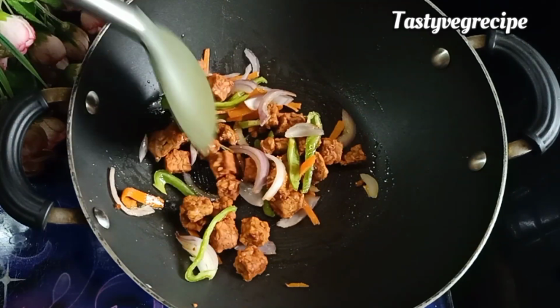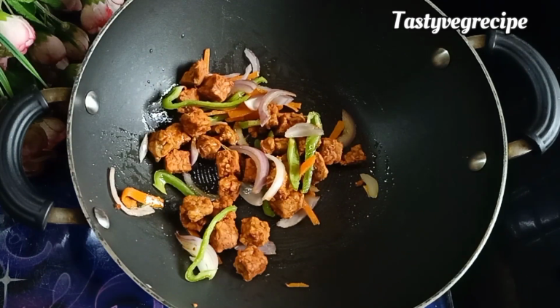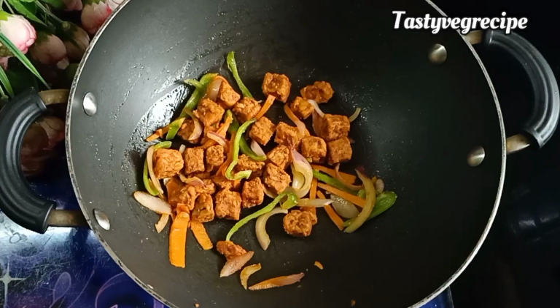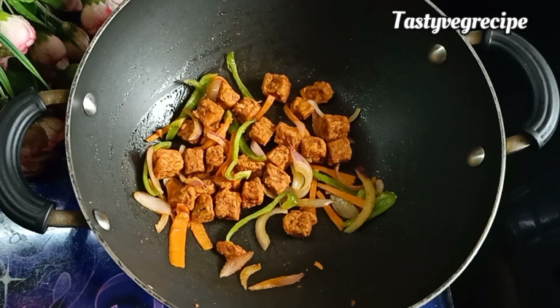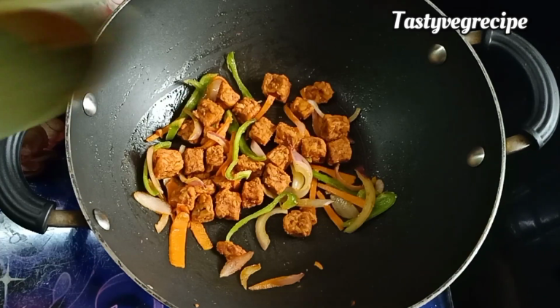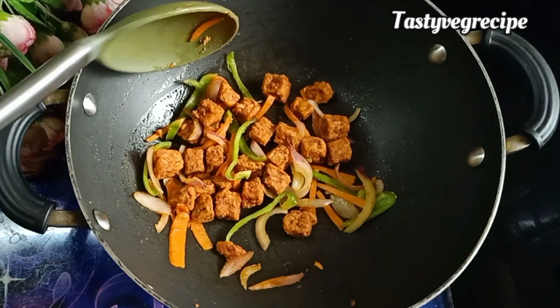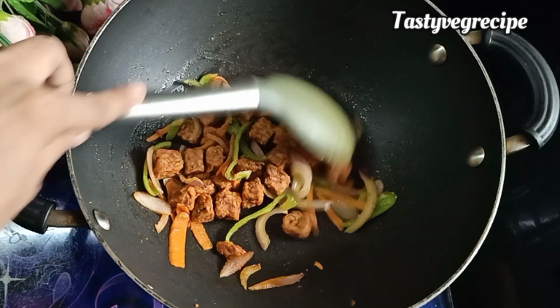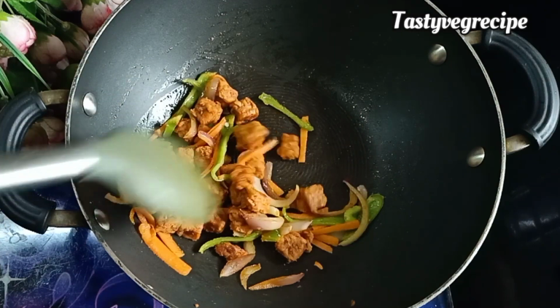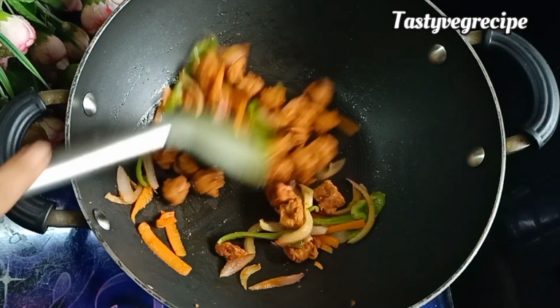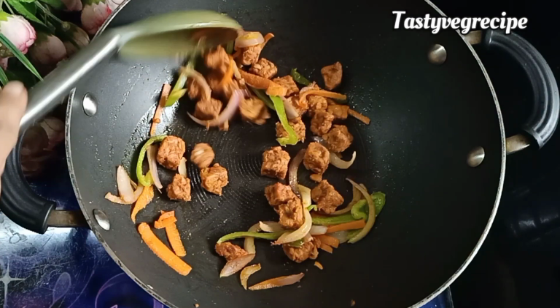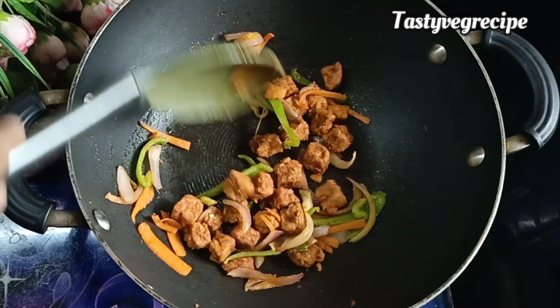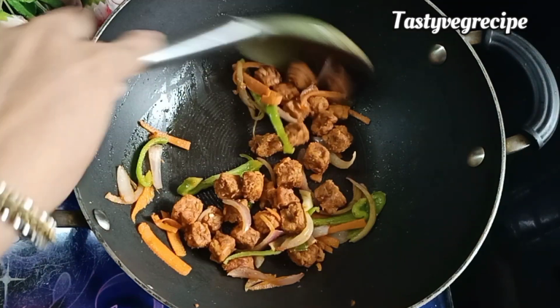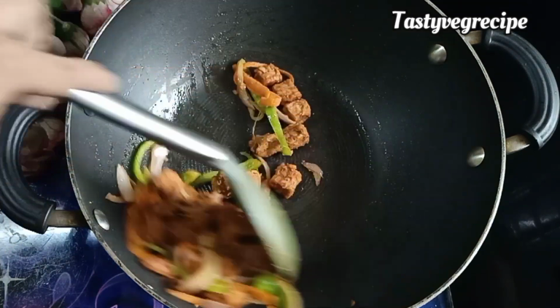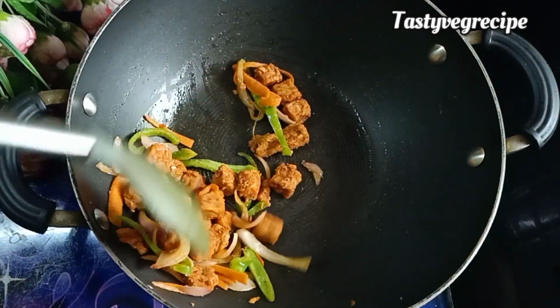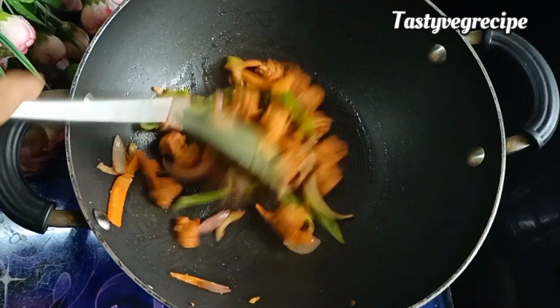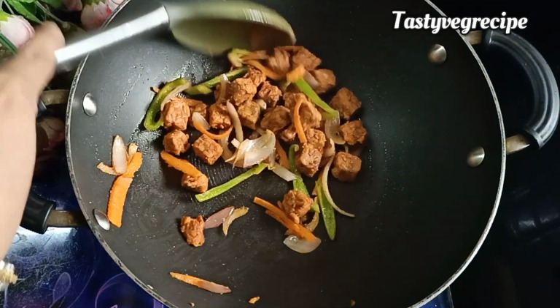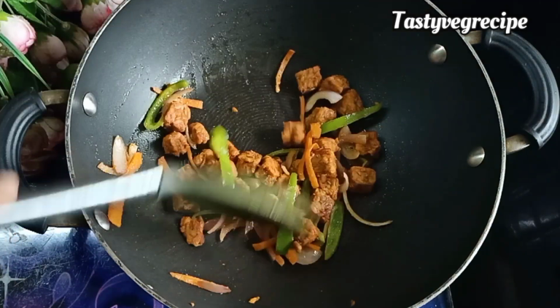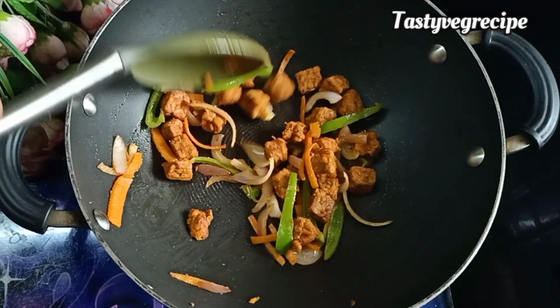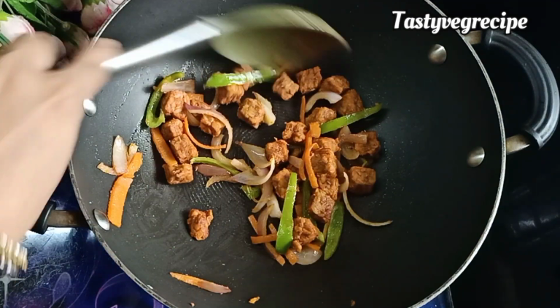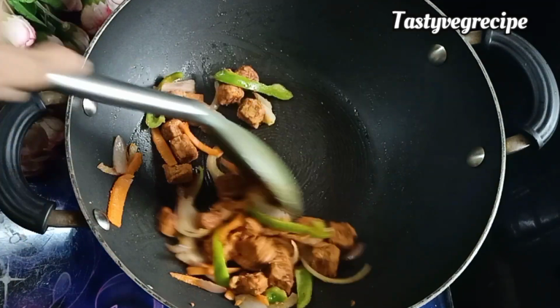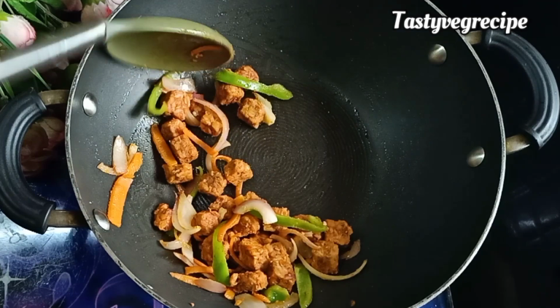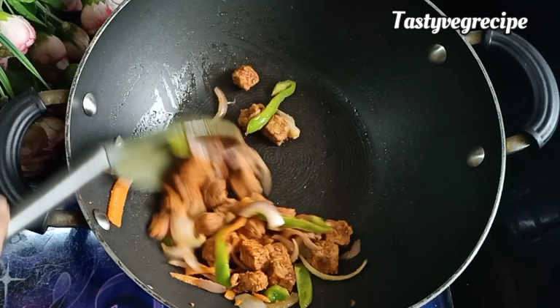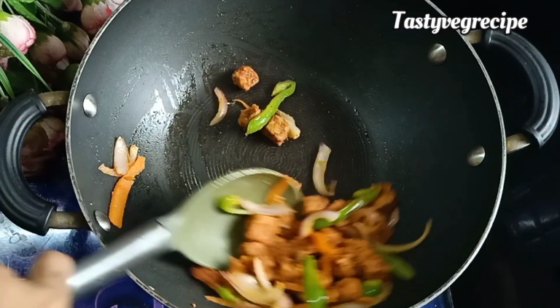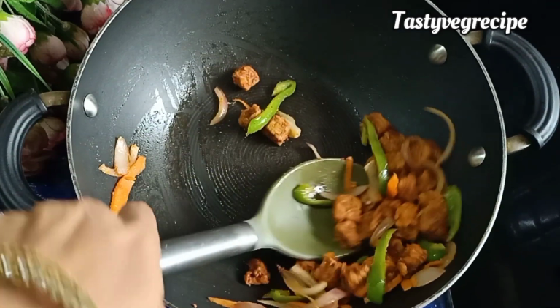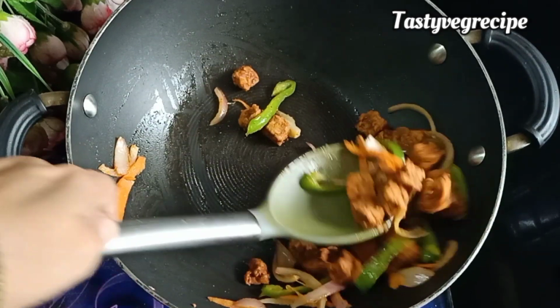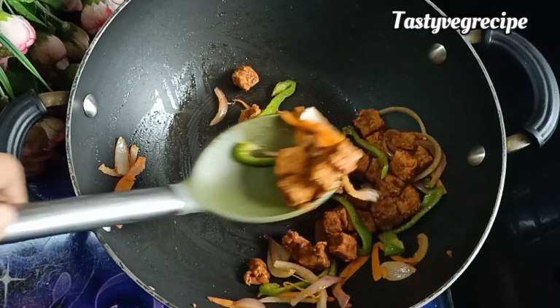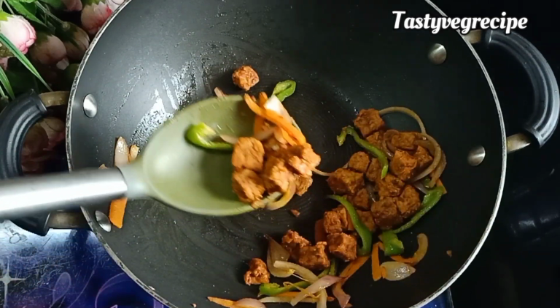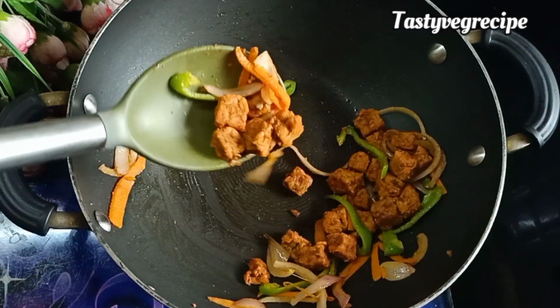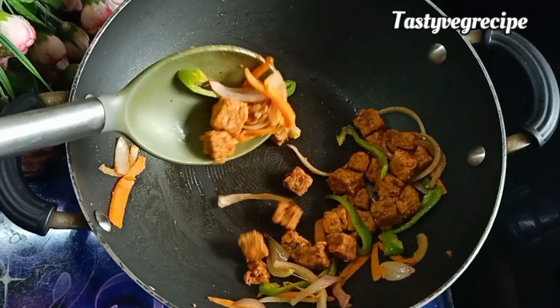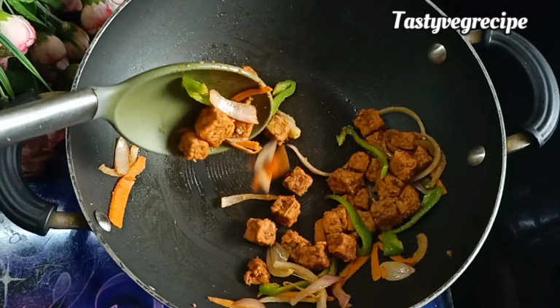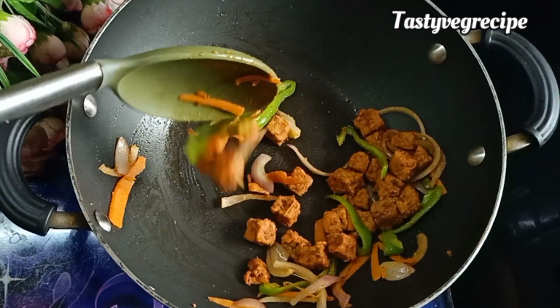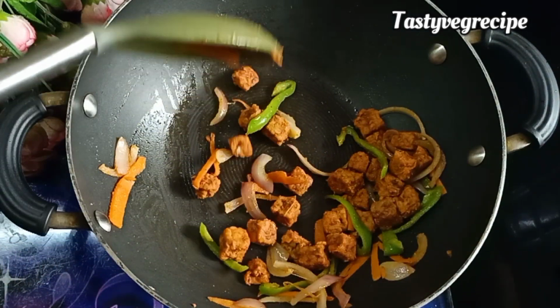Tempeh is a fermented product, which is why it is very useful for gut health. Also, carbohydrates and fats are very few. Therefore, you can enjoy this protein-rich breakfast without any guilt.